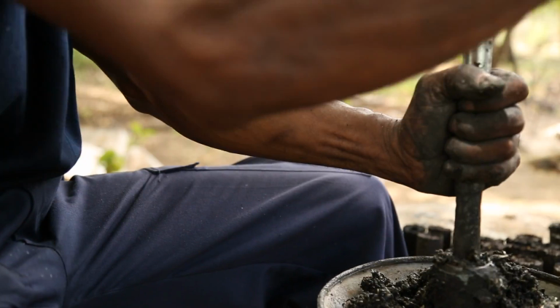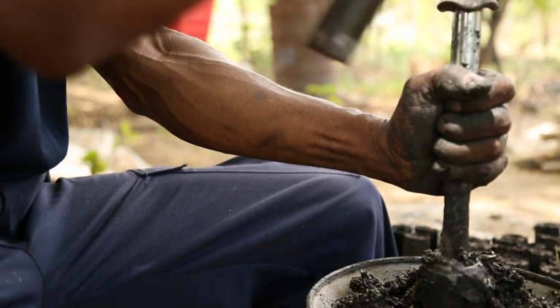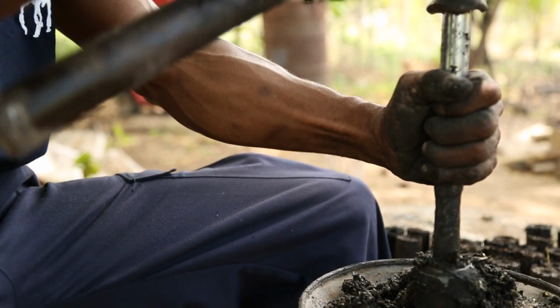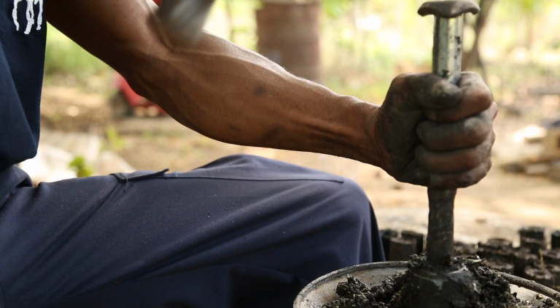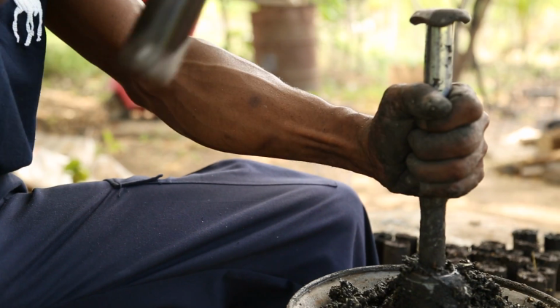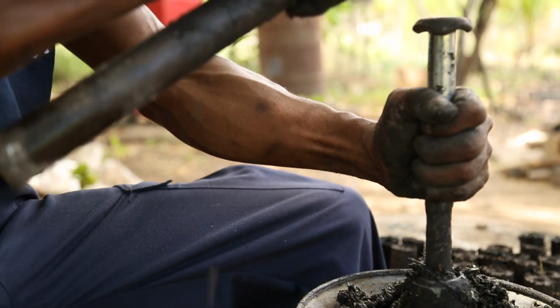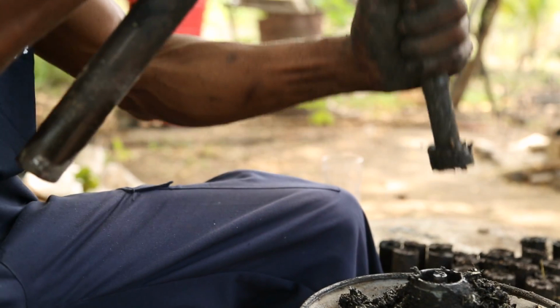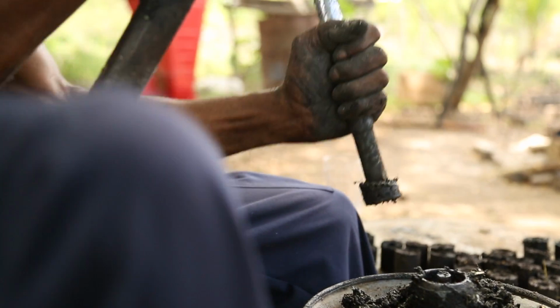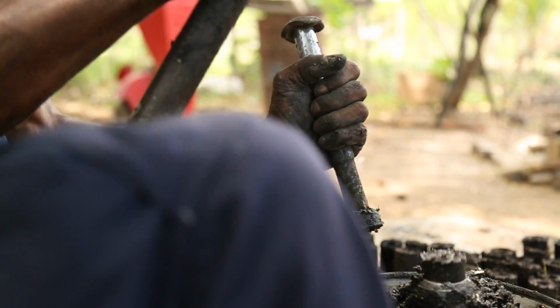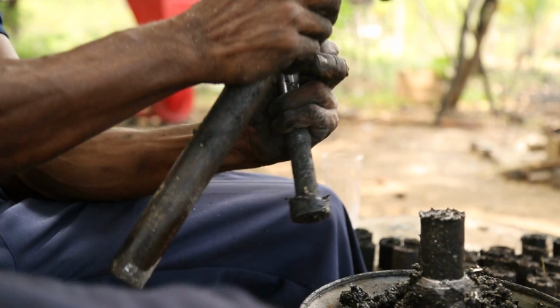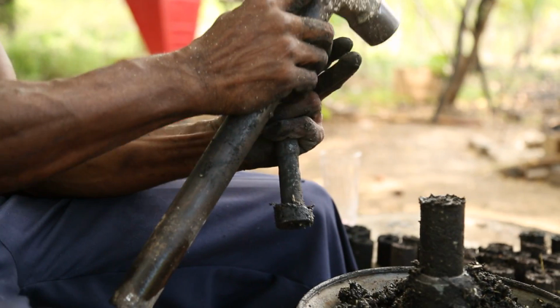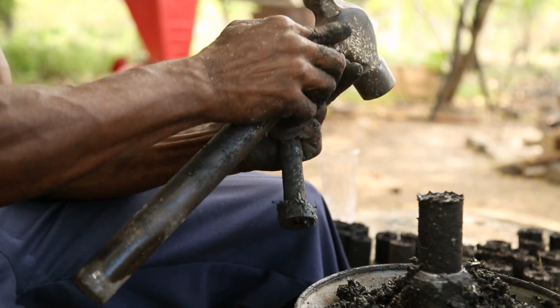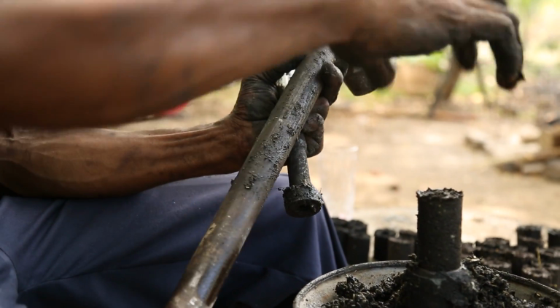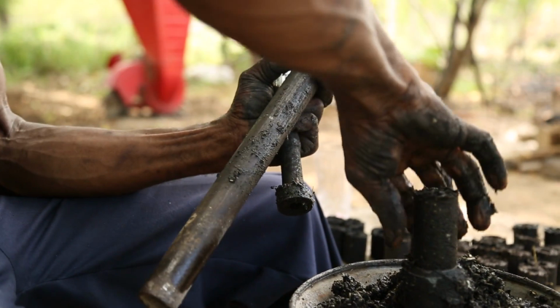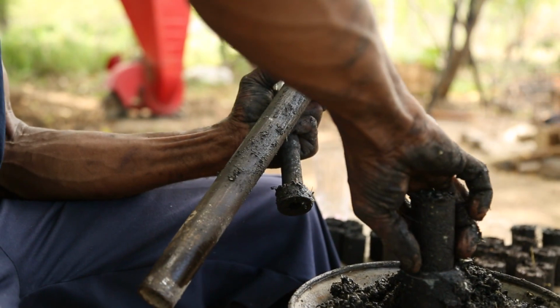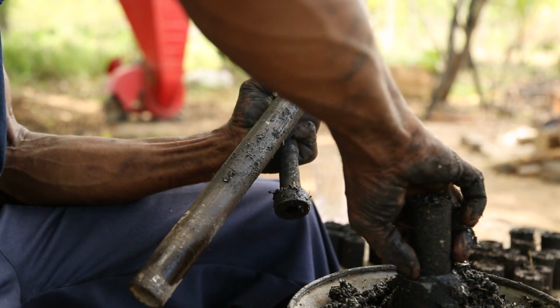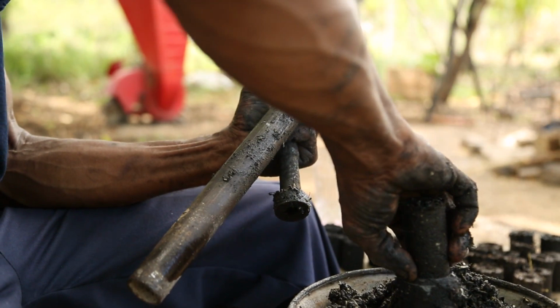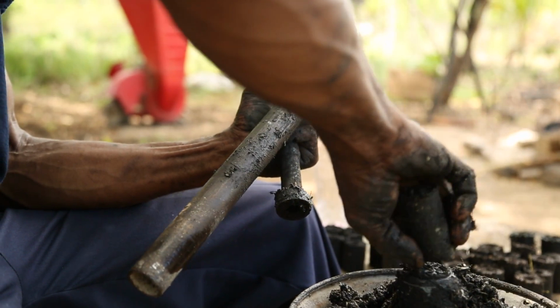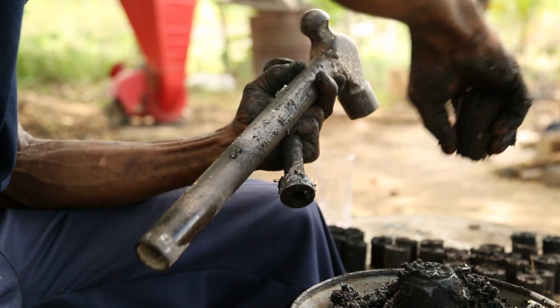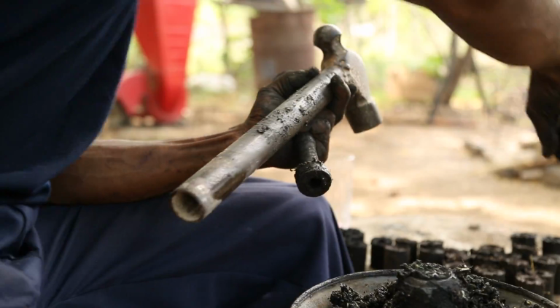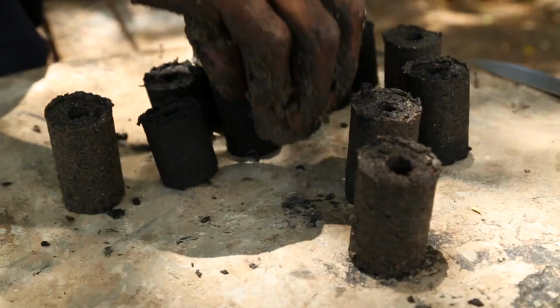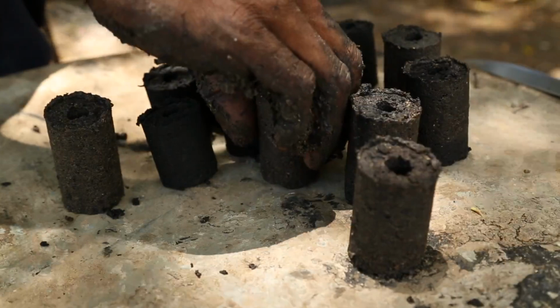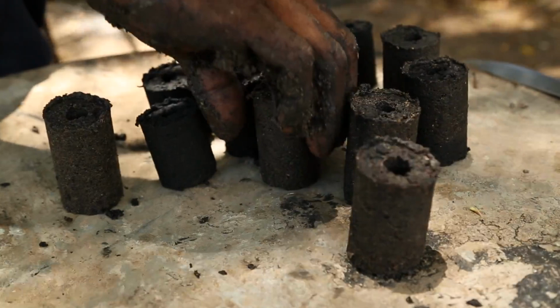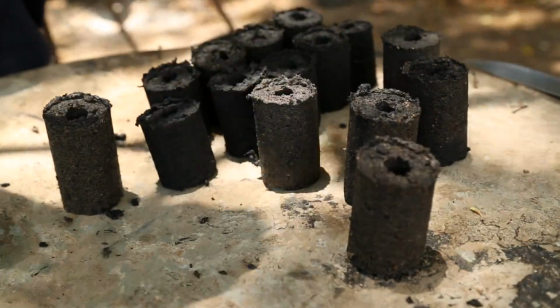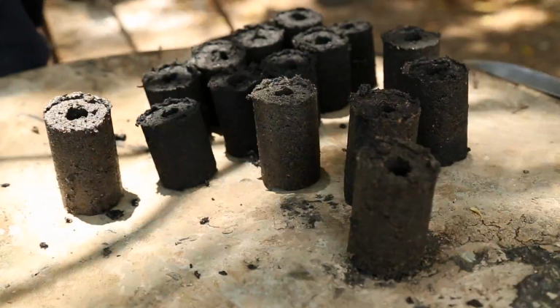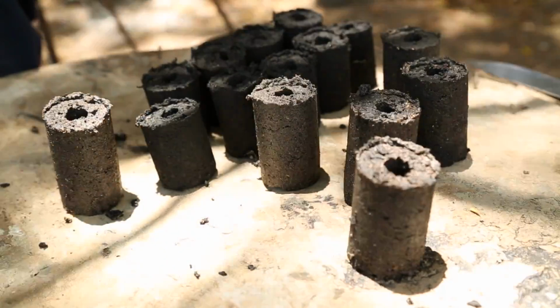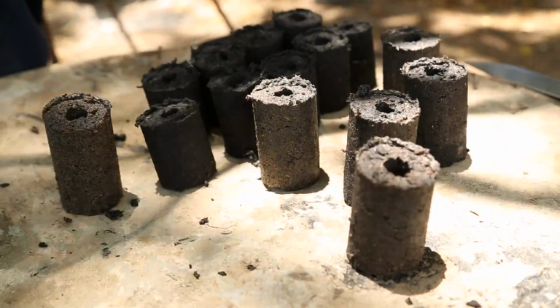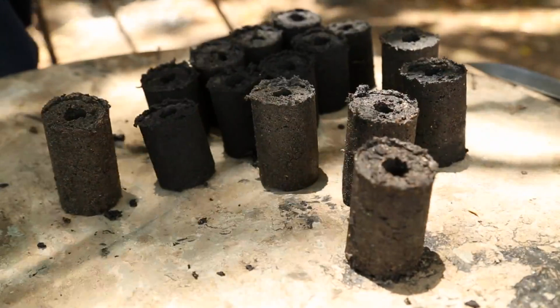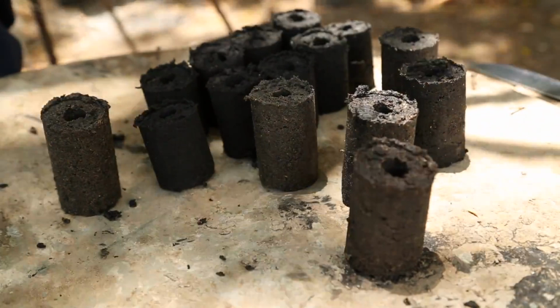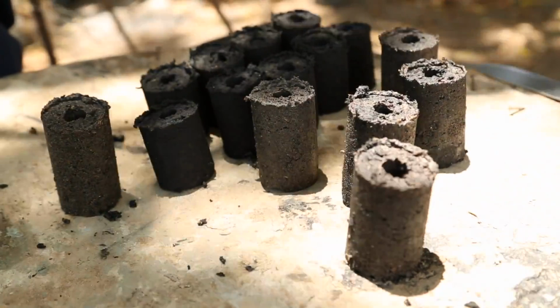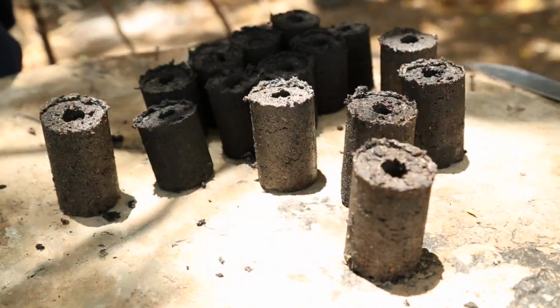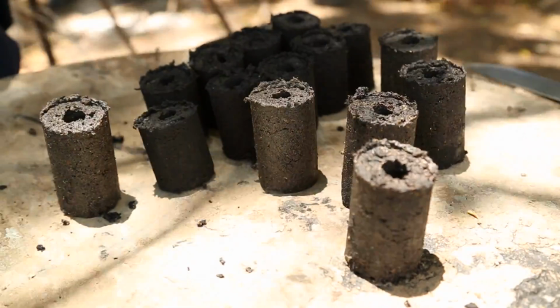The next step is to build a device that produces these briquettes on a large scale, and then sell these briquettes on local markets below the price people pay for charcoal or gas.